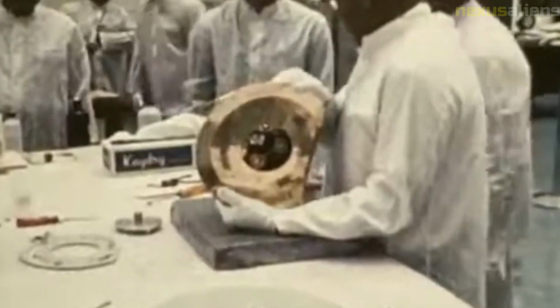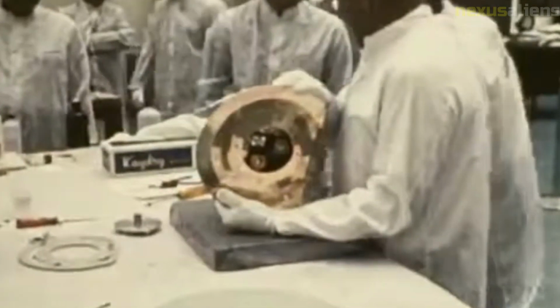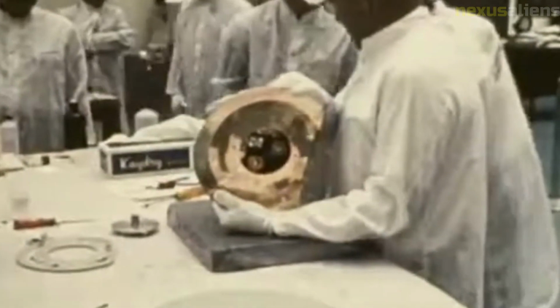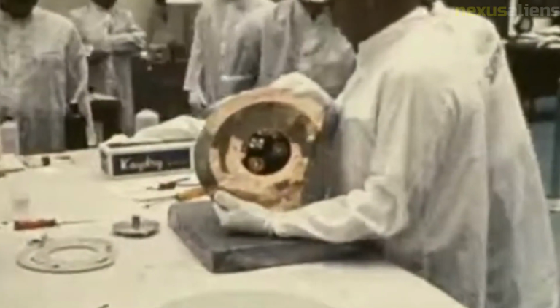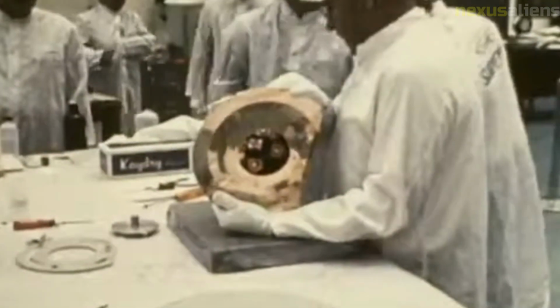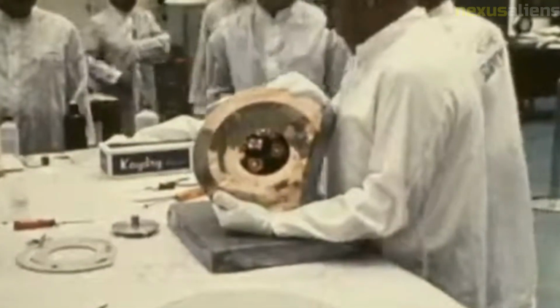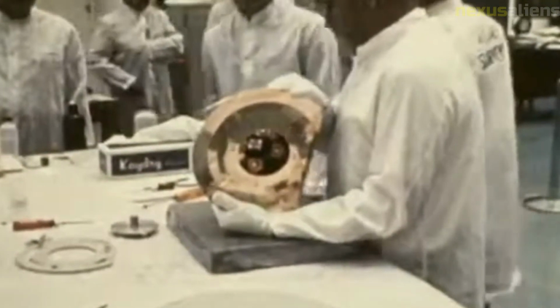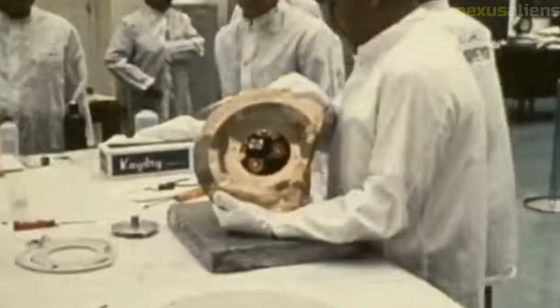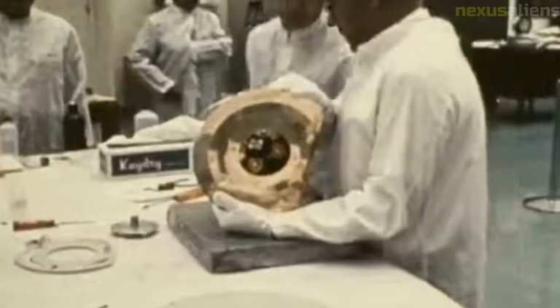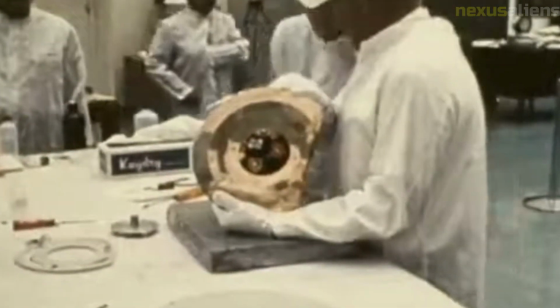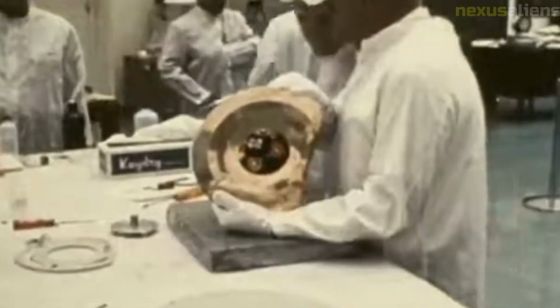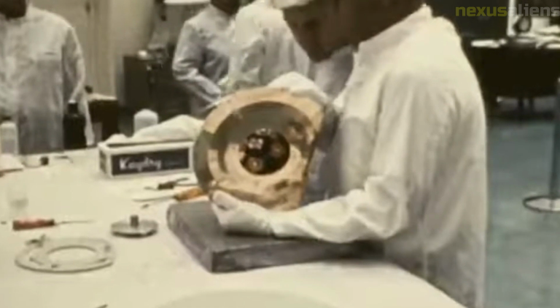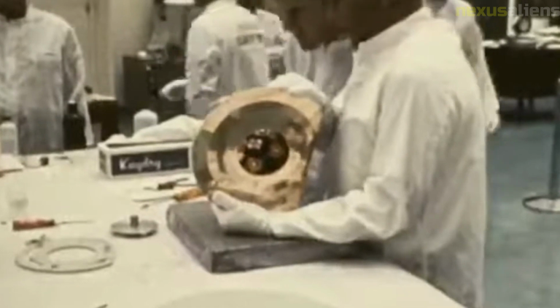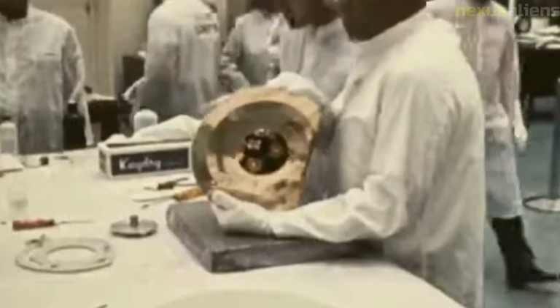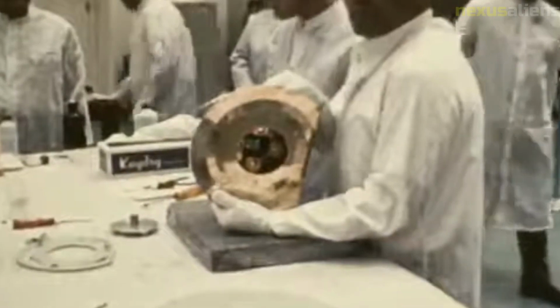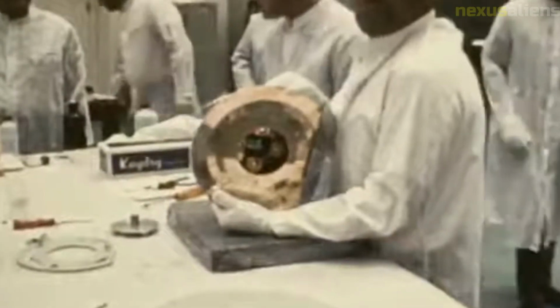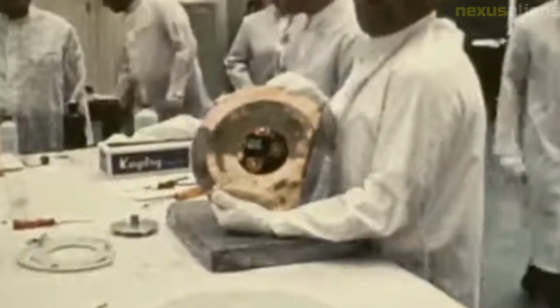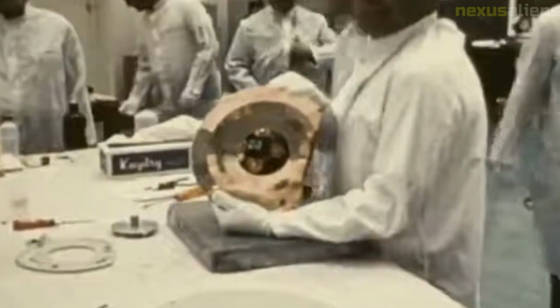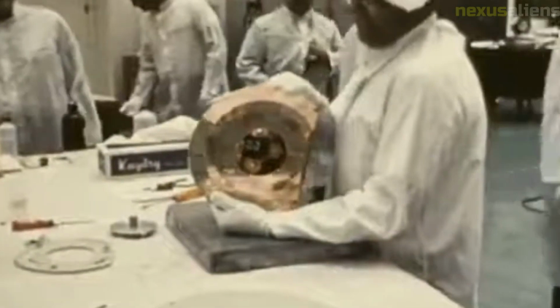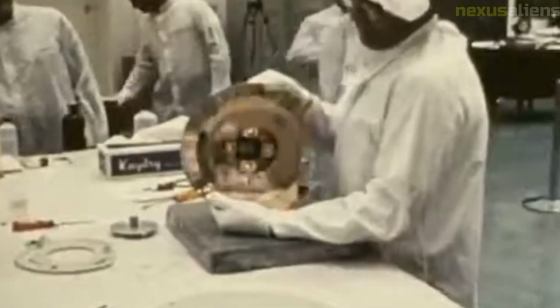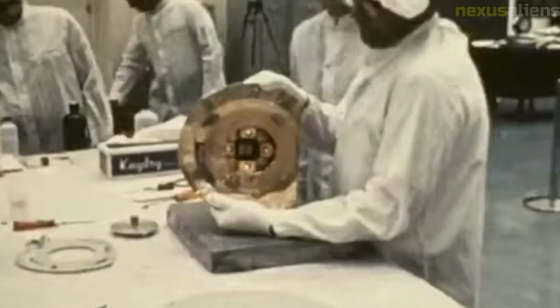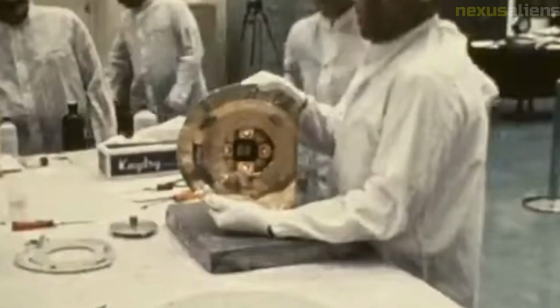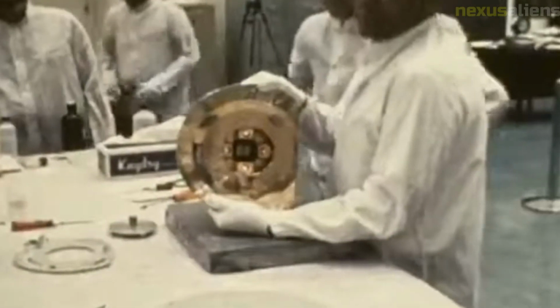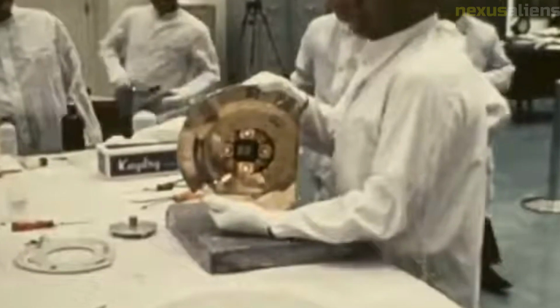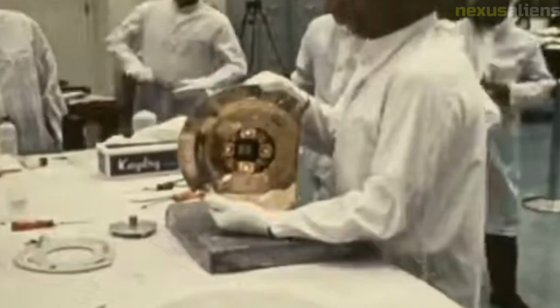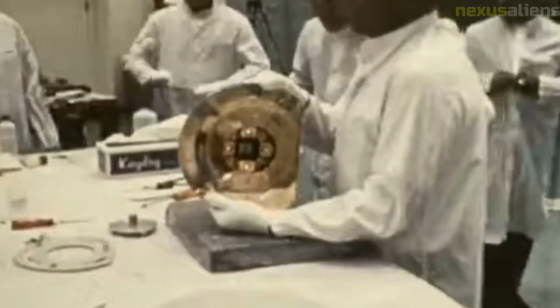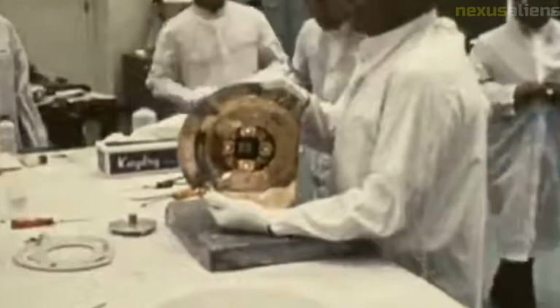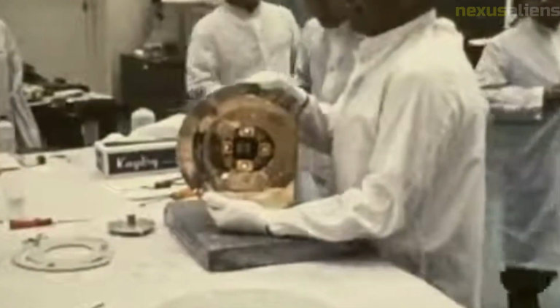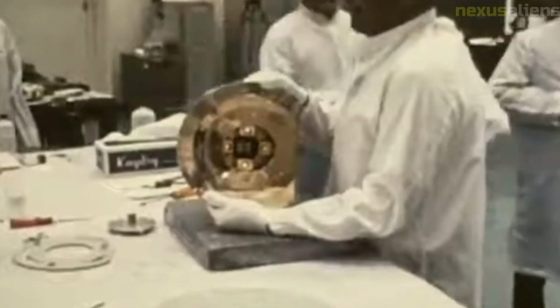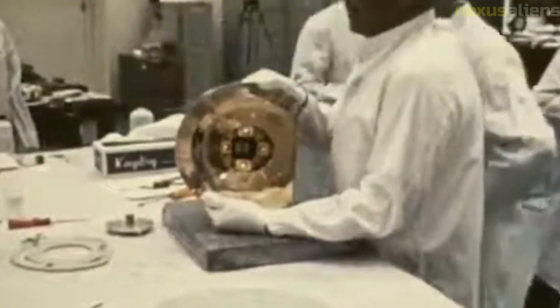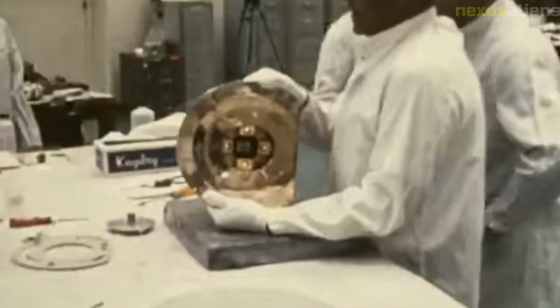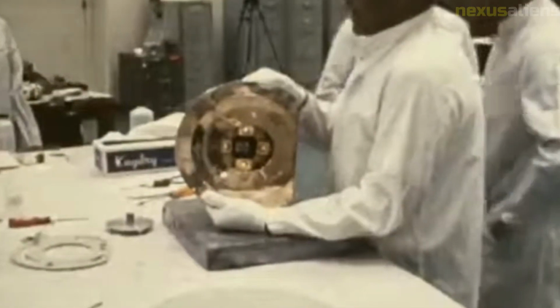The SD-1 spacecraft was designed to operate for at least two weeks on the moon's surface. During this time, it carried out various experiments and tests, such as drilling into the moon's surface to collect samples and analyzing their composition.